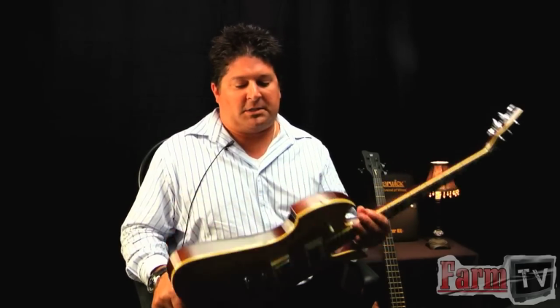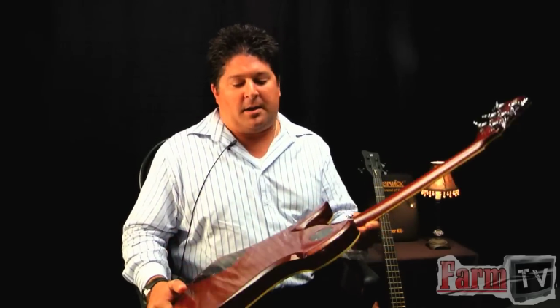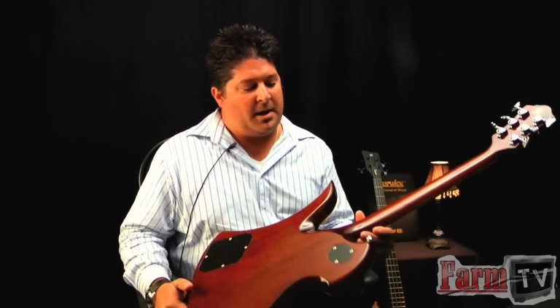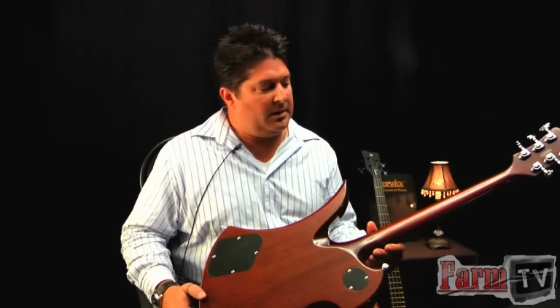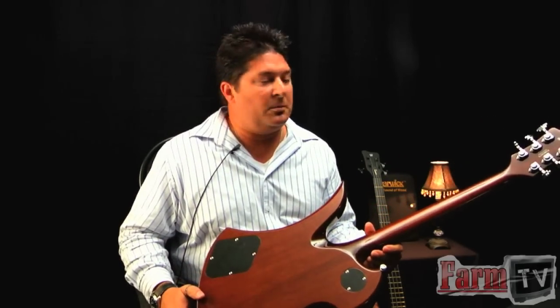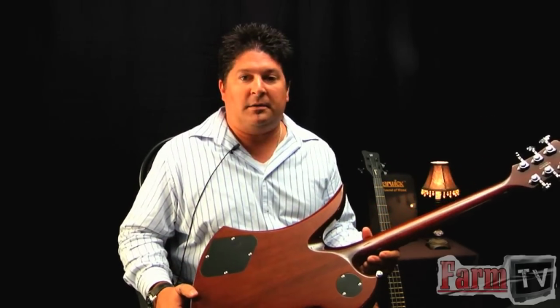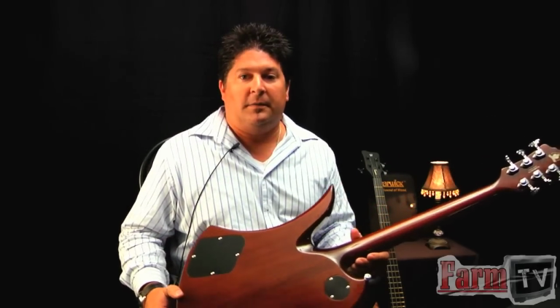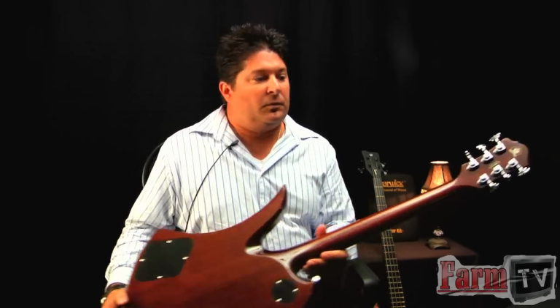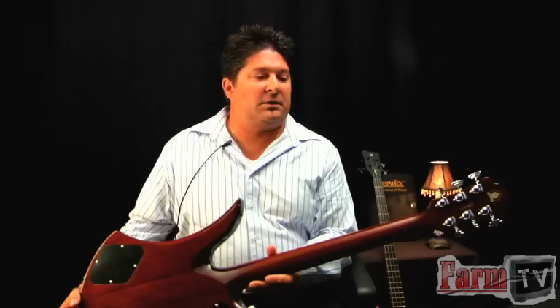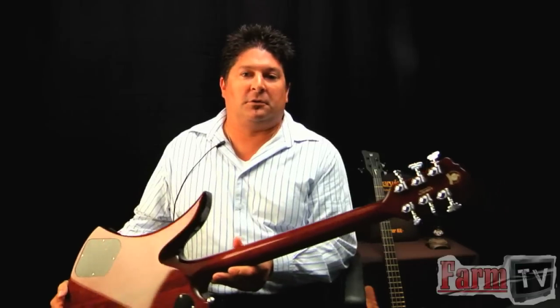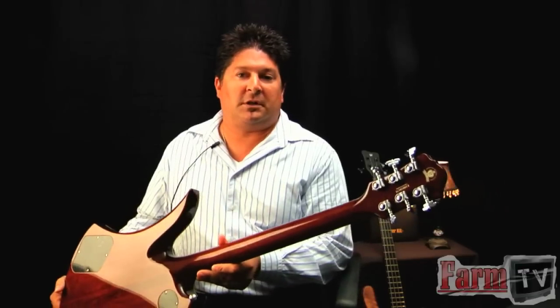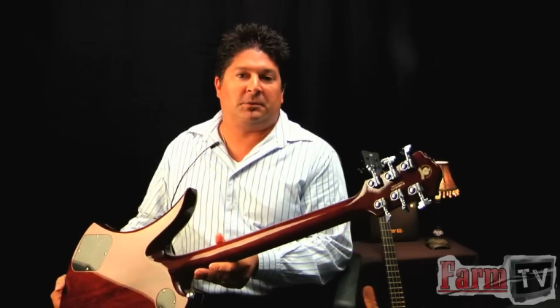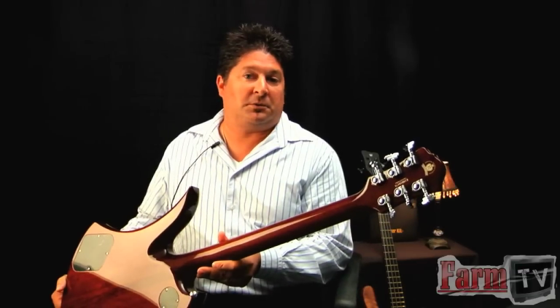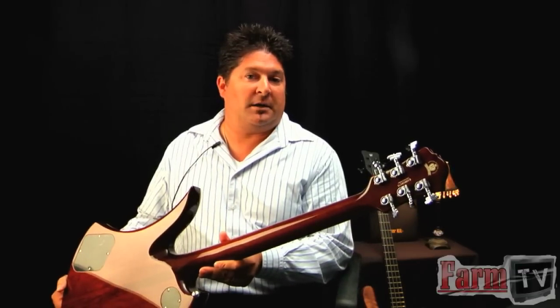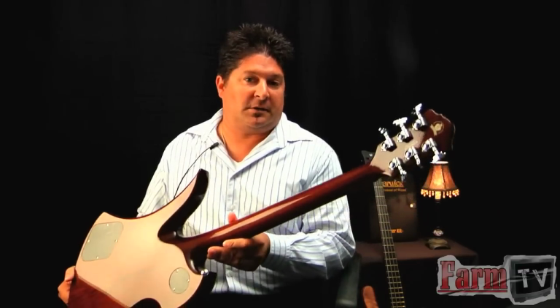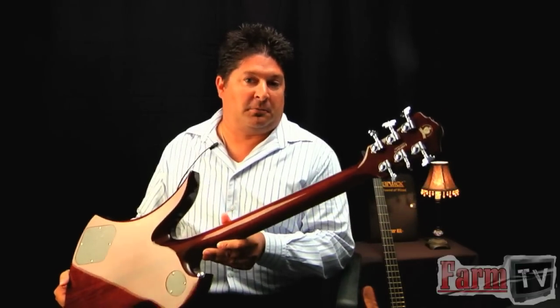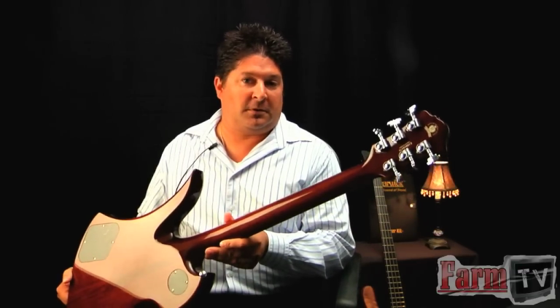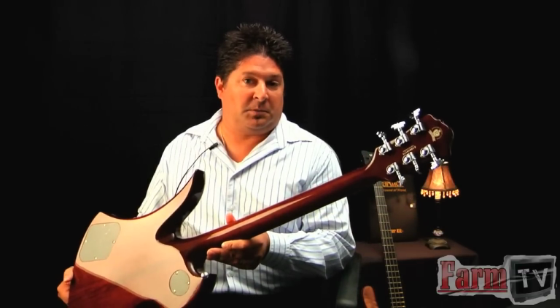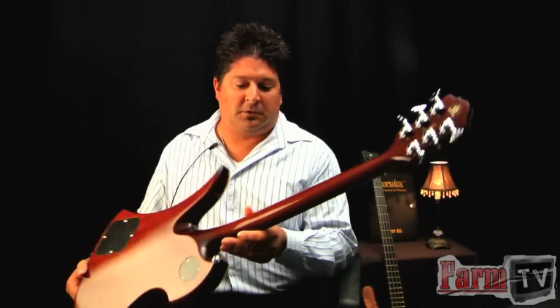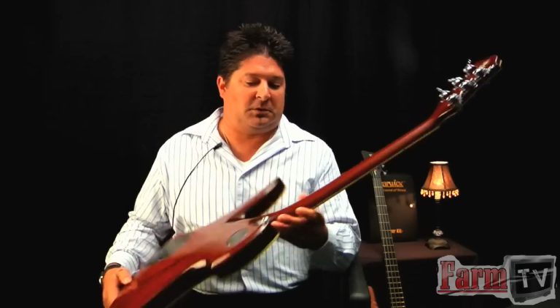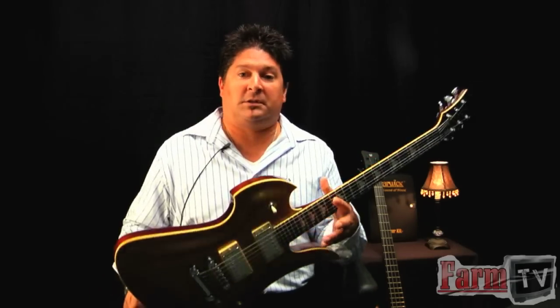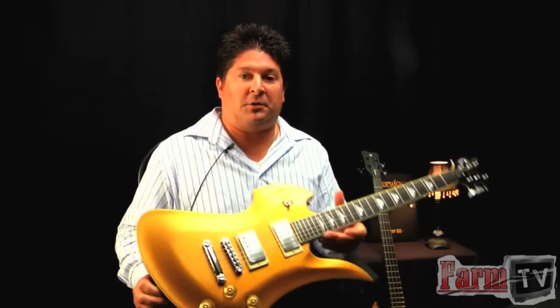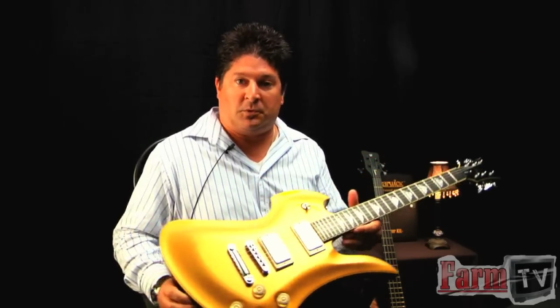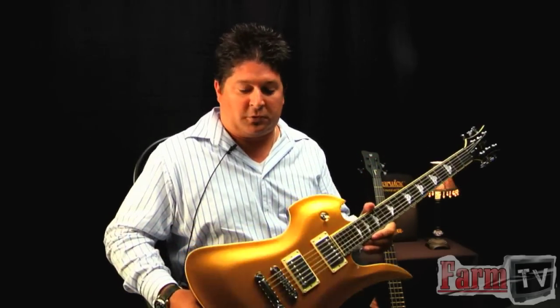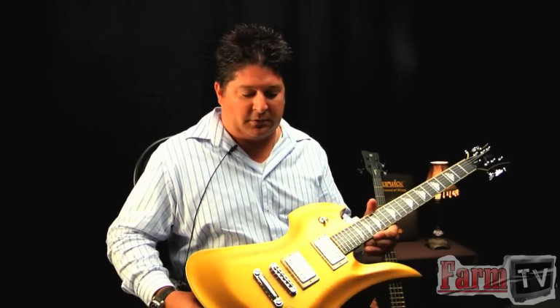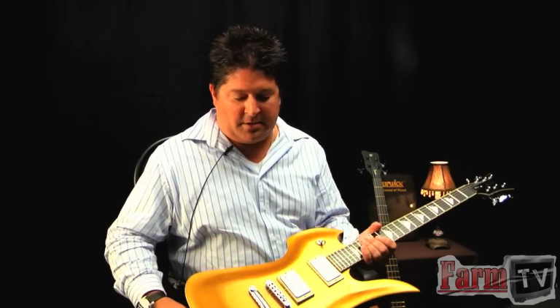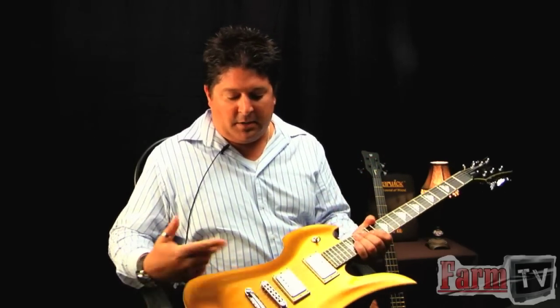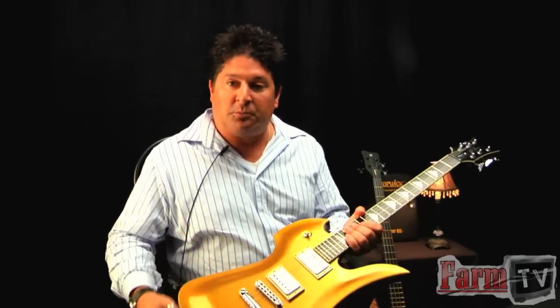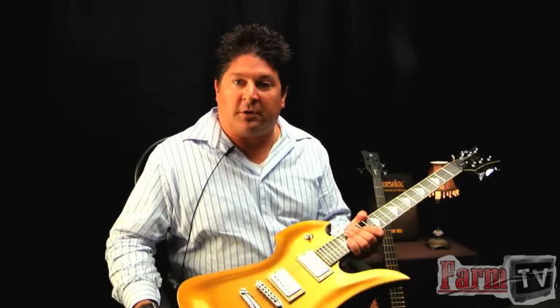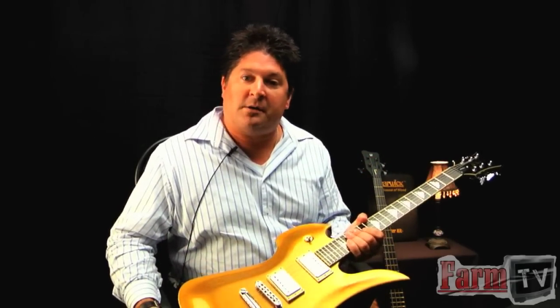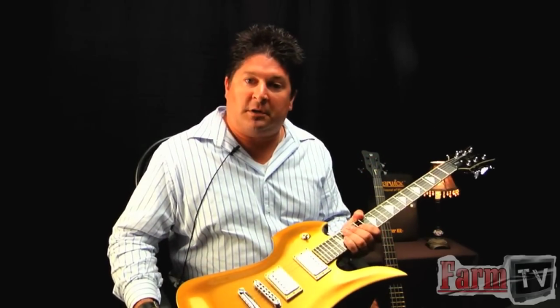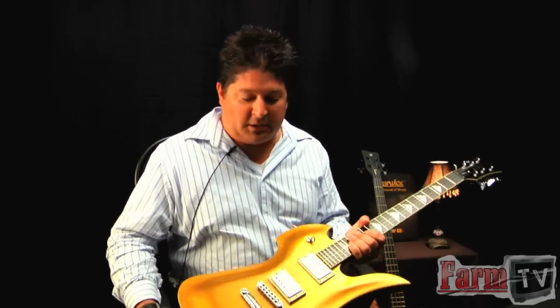It's got a mahogany neck-through body. It's got the Grover stair step tuners, which are kind of nice. A lot of people refer to these as Imperials, which is a nice little upgrade from the normal Grovers. Tone Pros hardware — another nice touch.